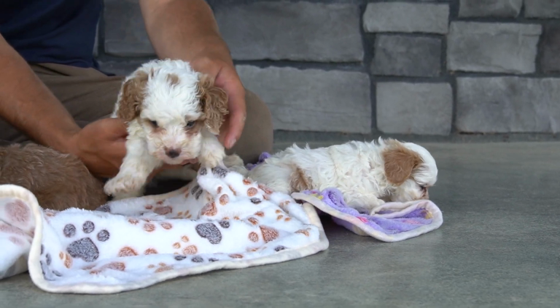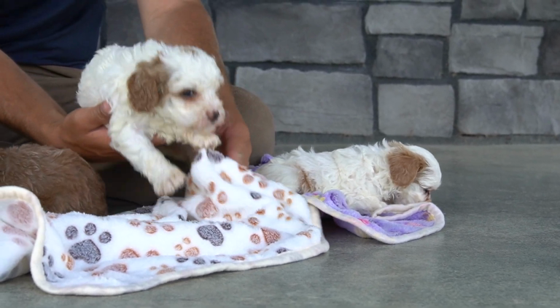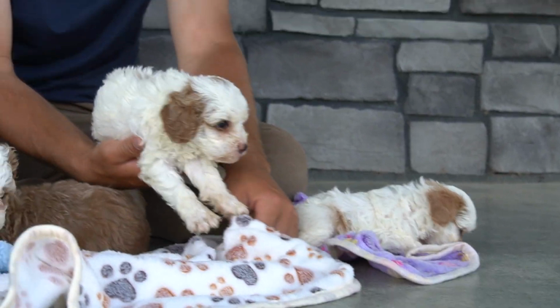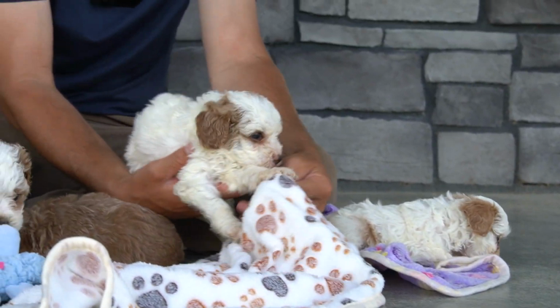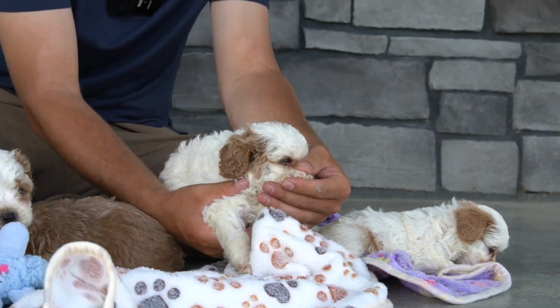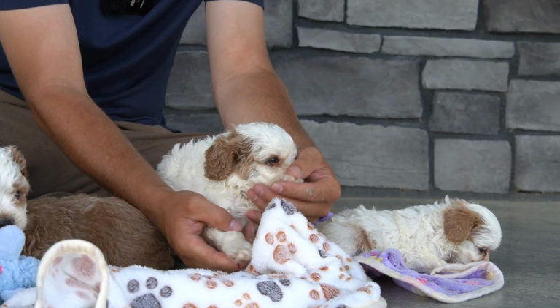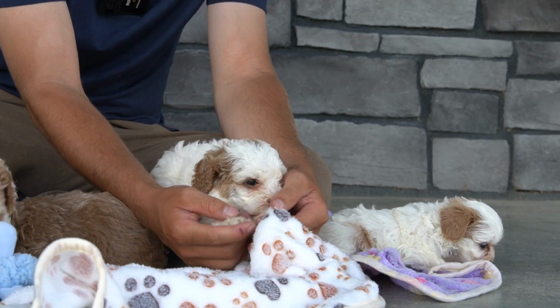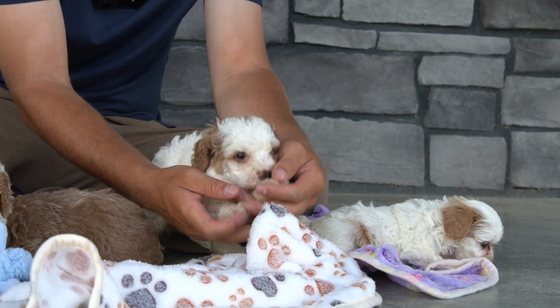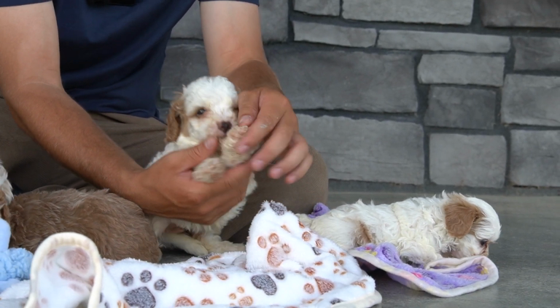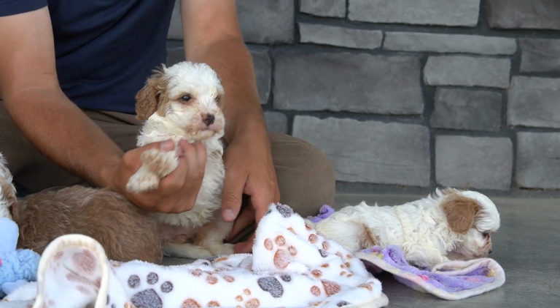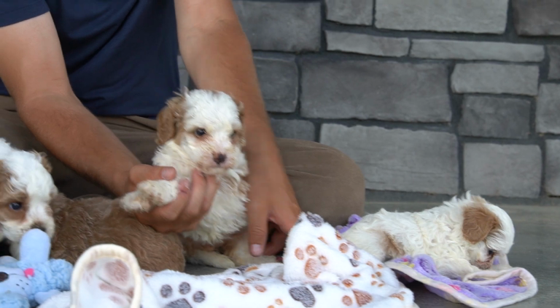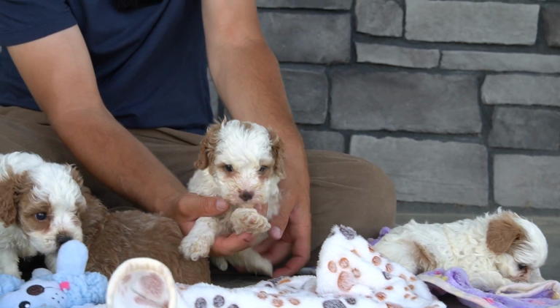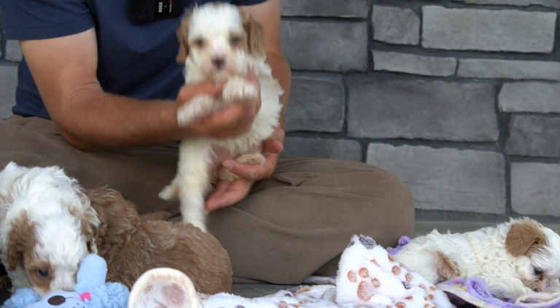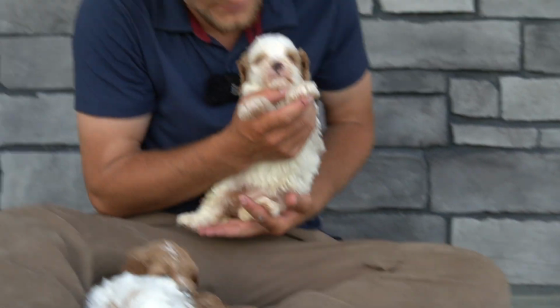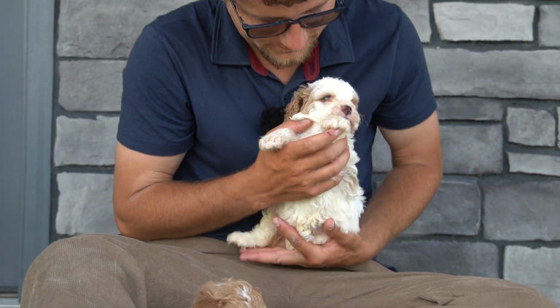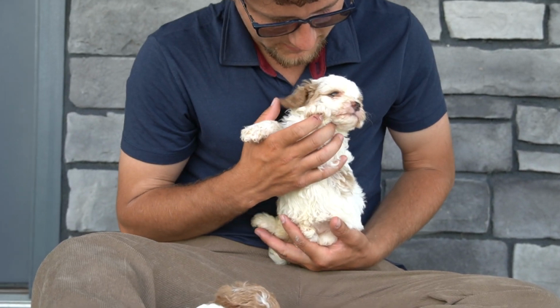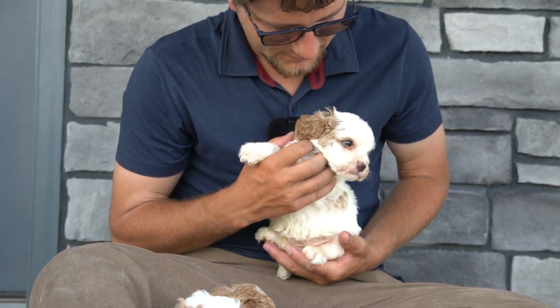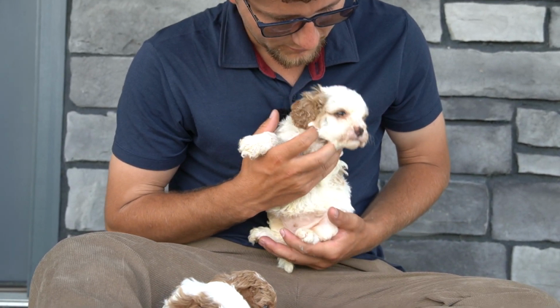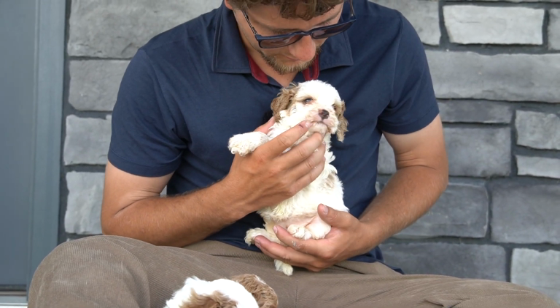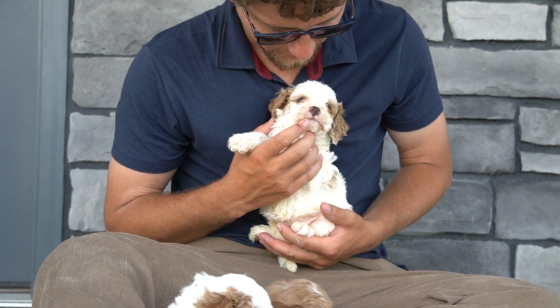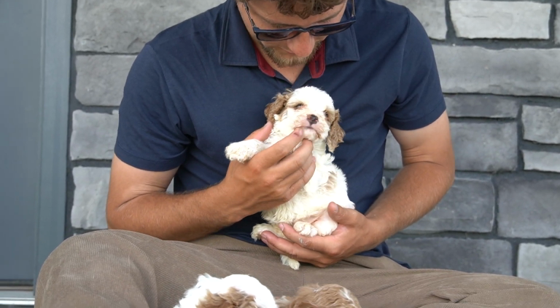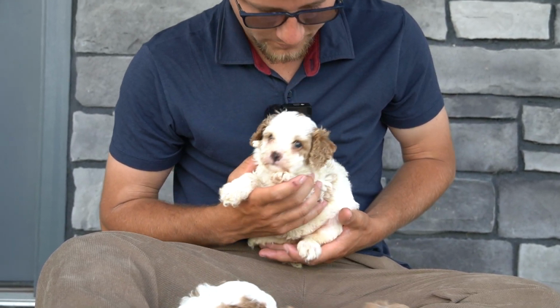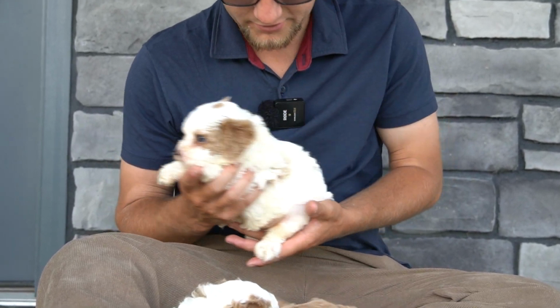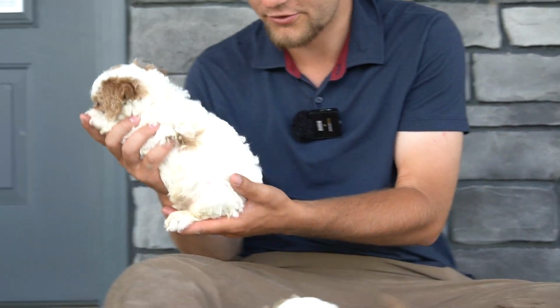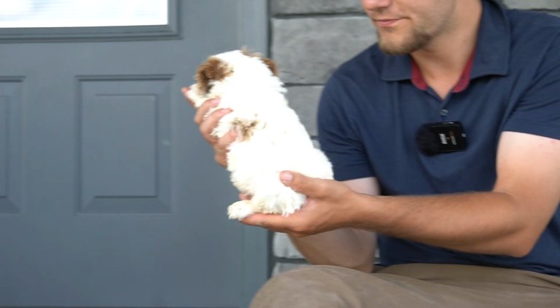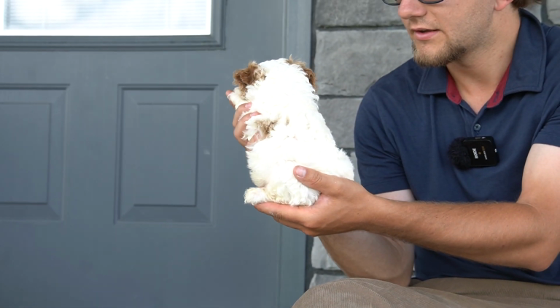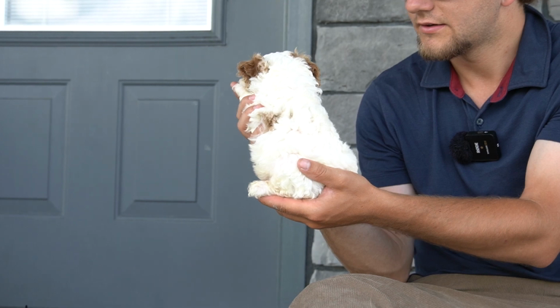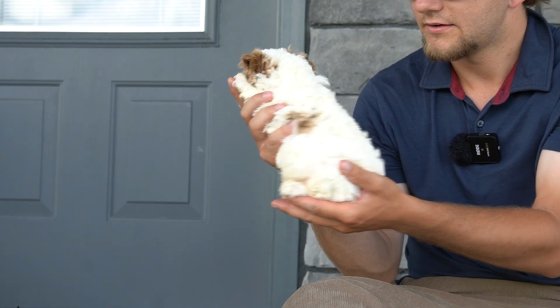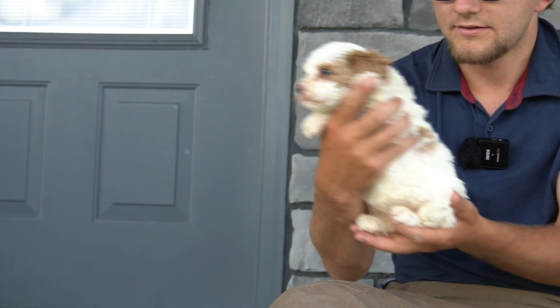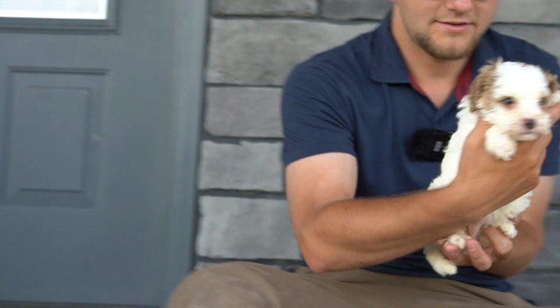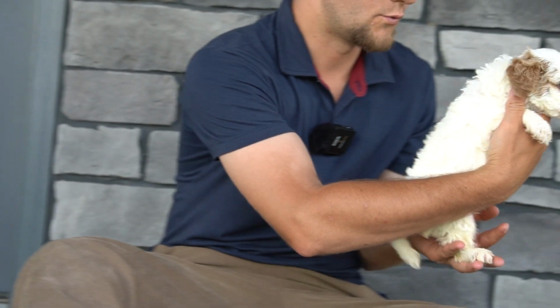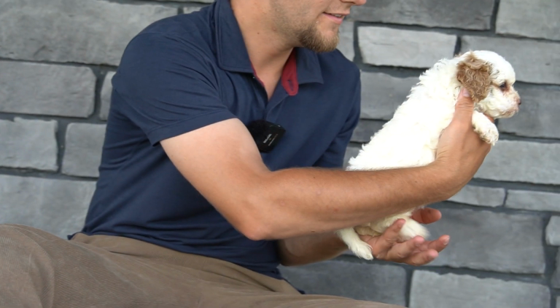Your paws are getting caught — I need to trim your nails. So this is the other girl, the bigger girl. Nice and wavy.